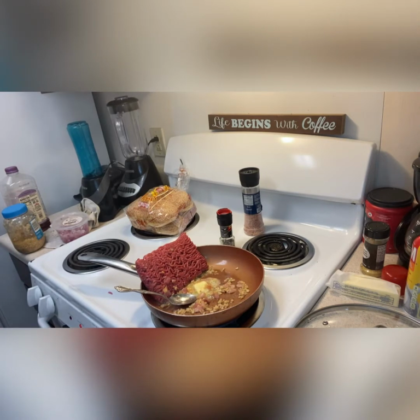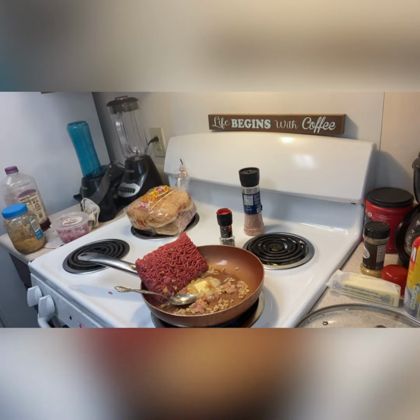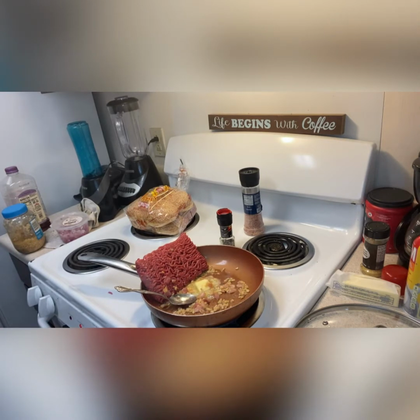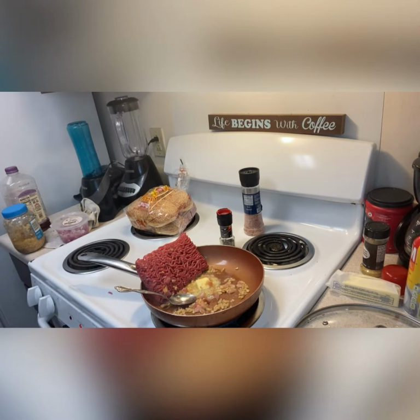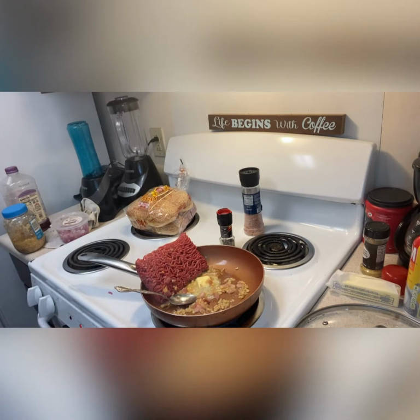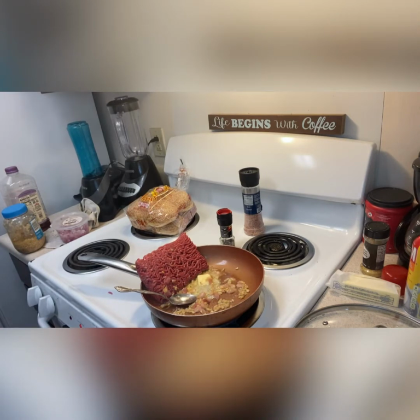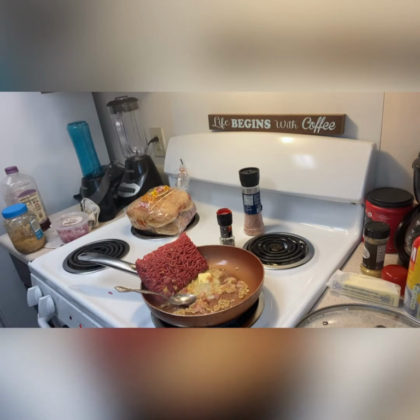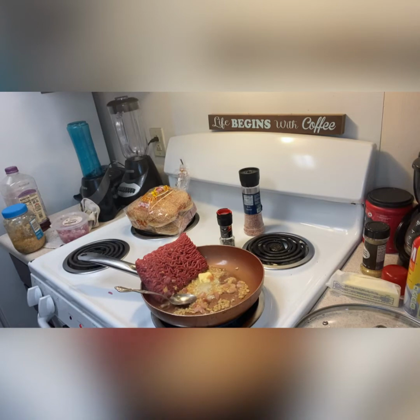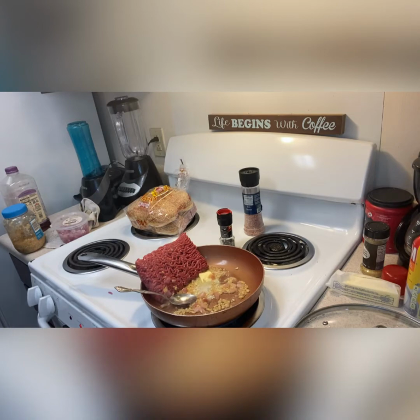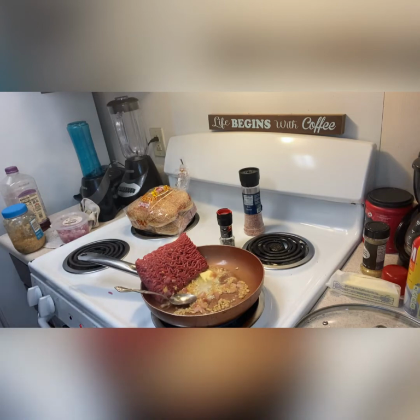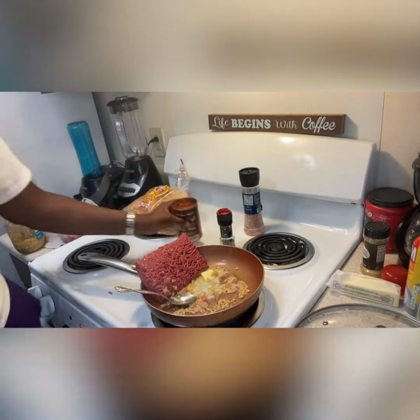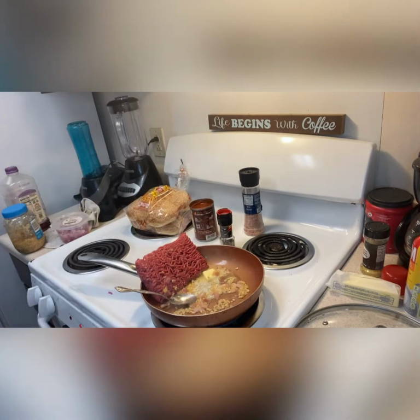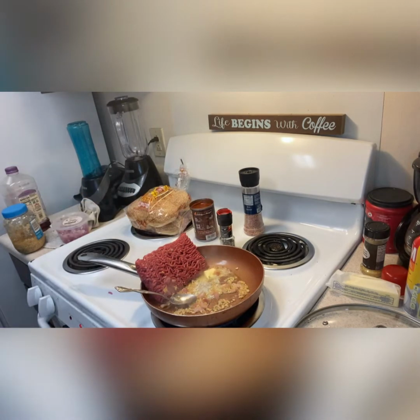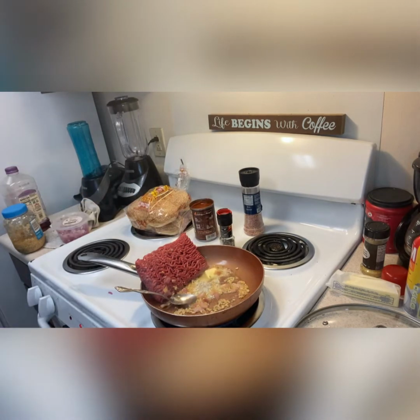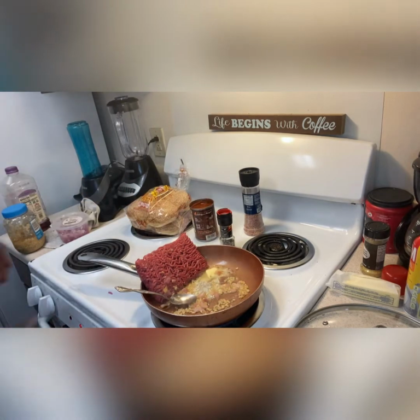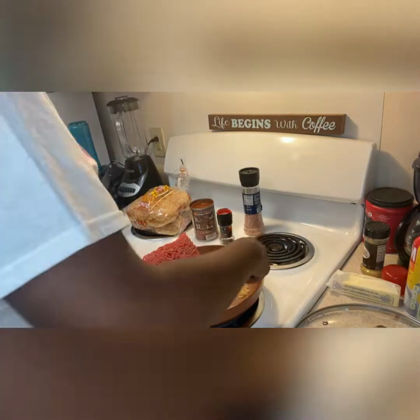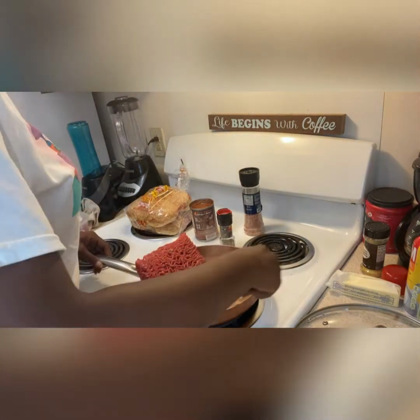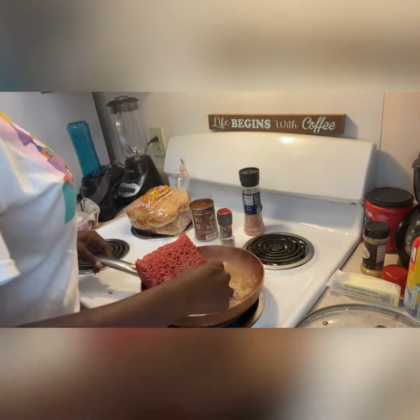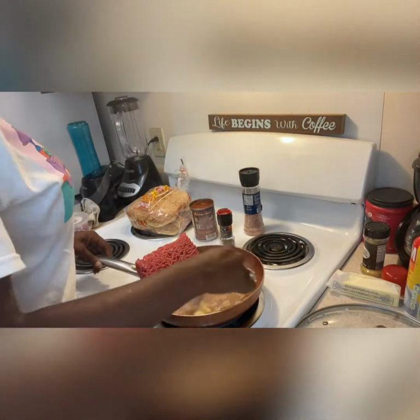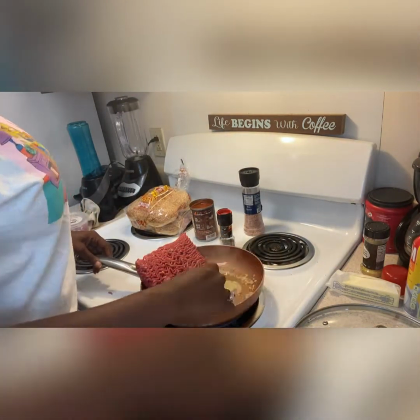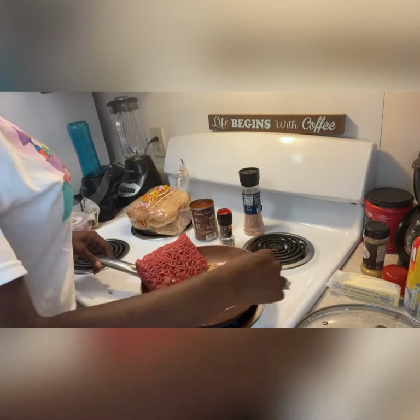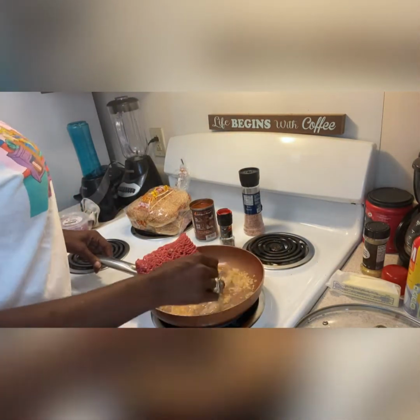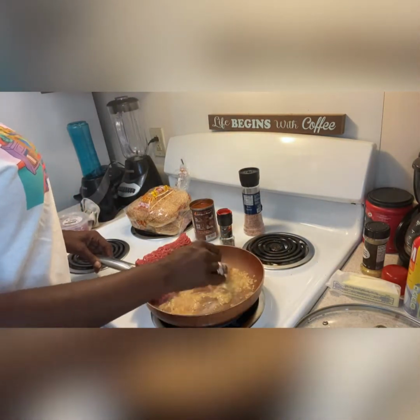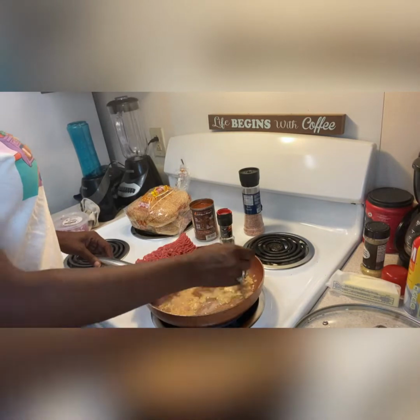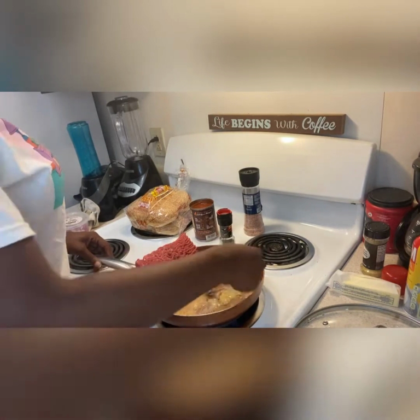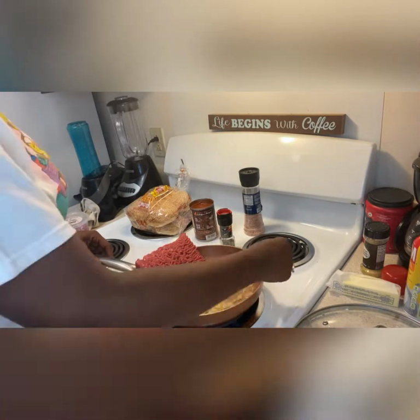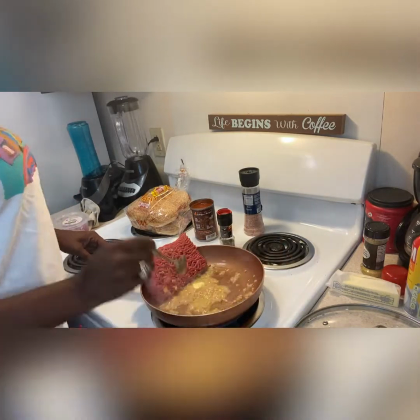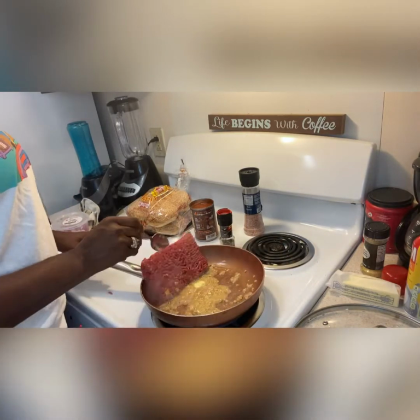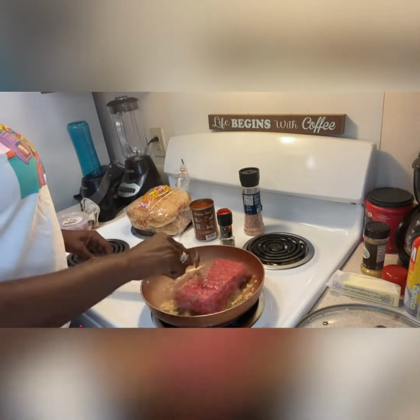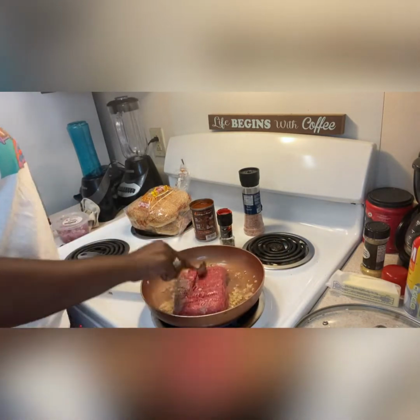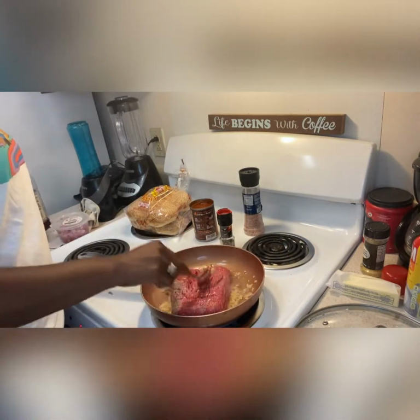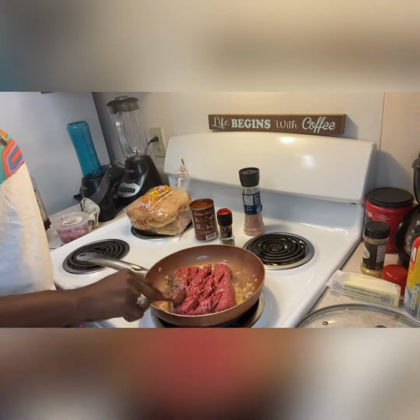It's going to be real quick today, y'all. But guess what? These kids is fed. They got a hot meal on this Wednesday.